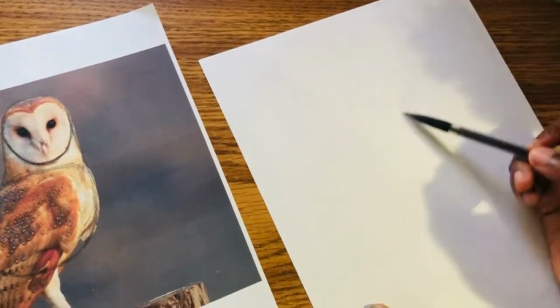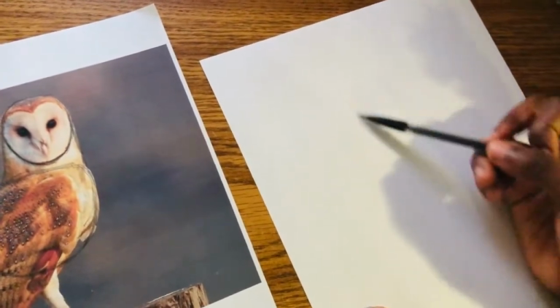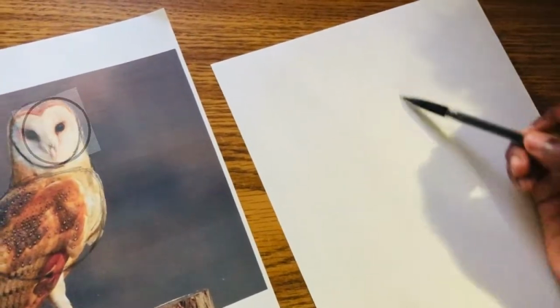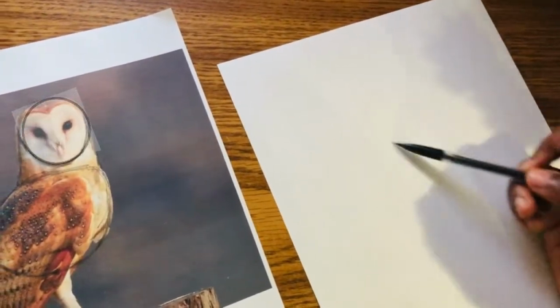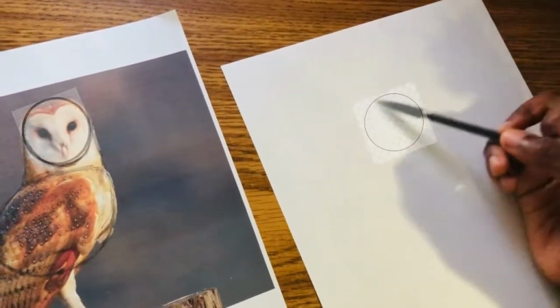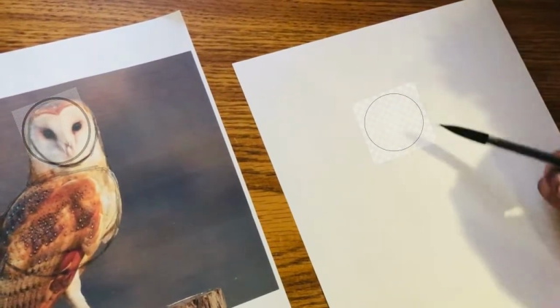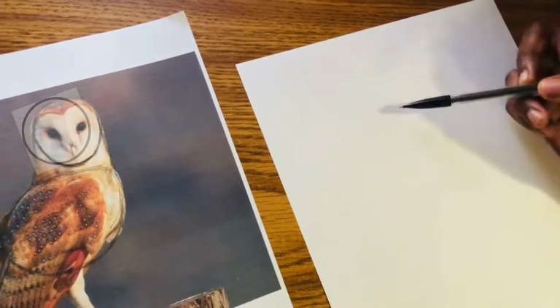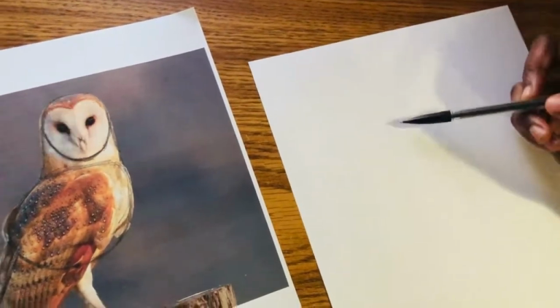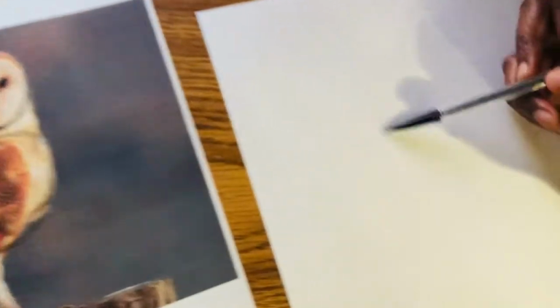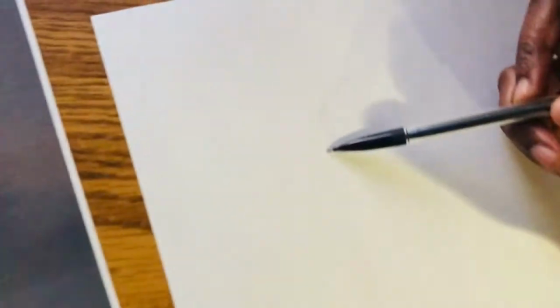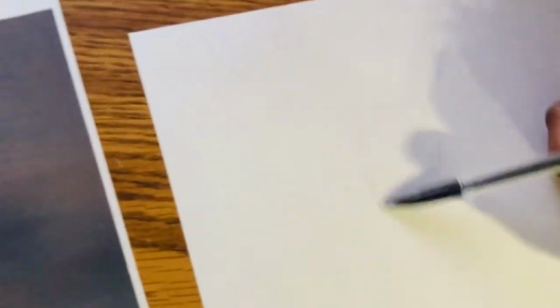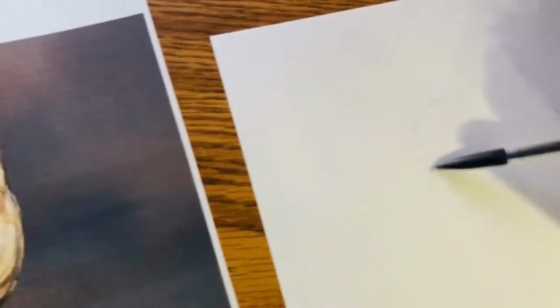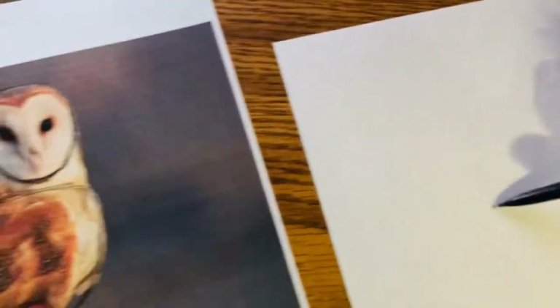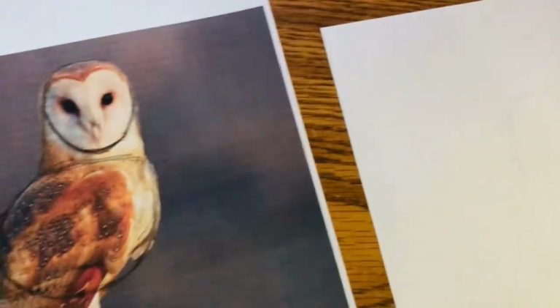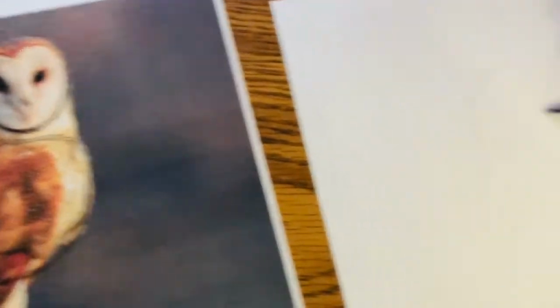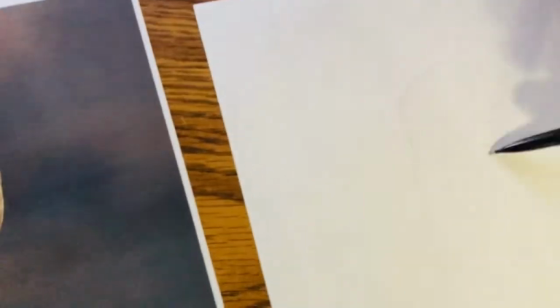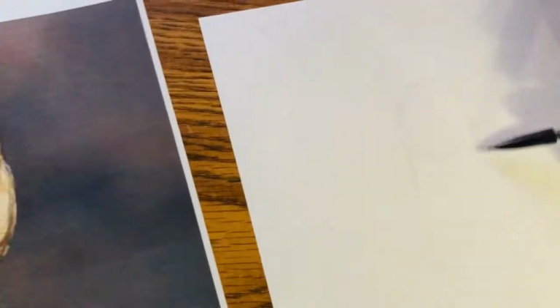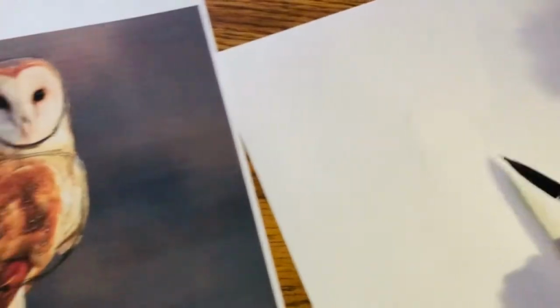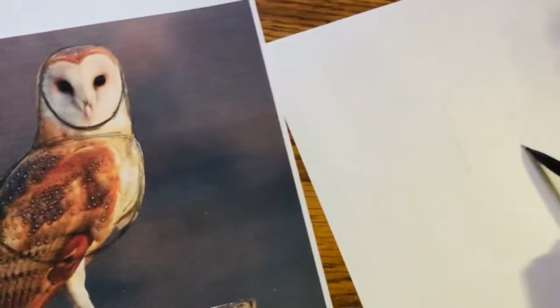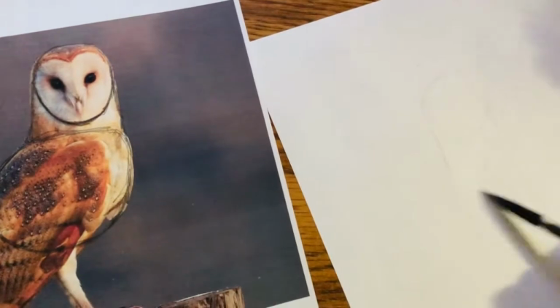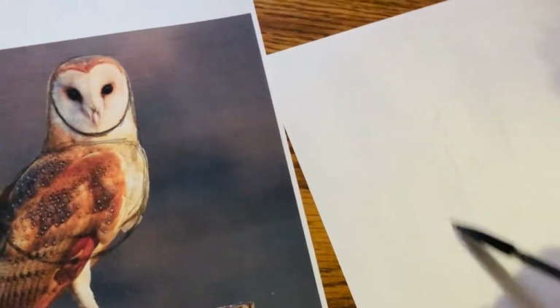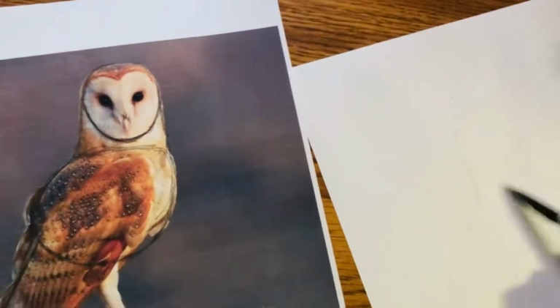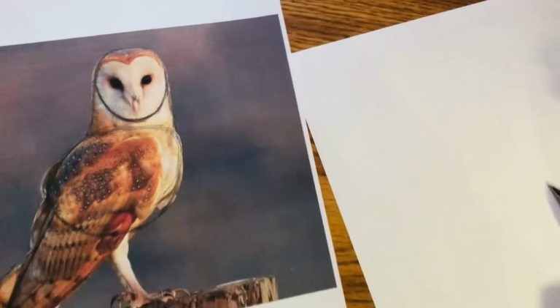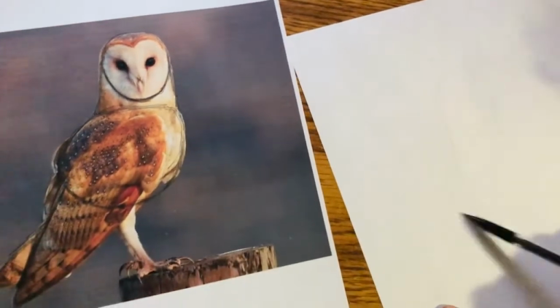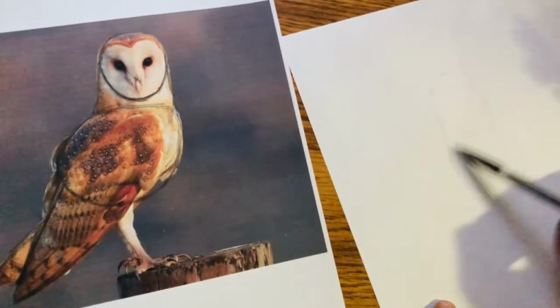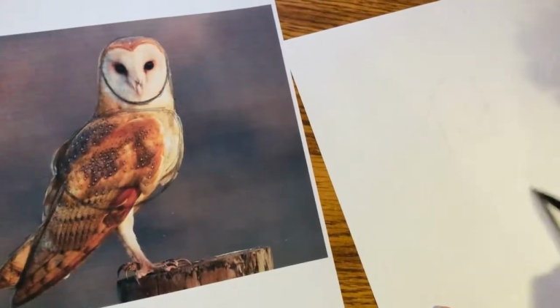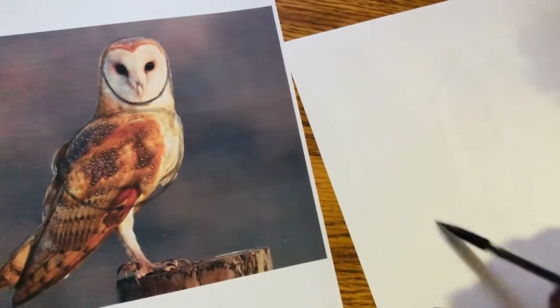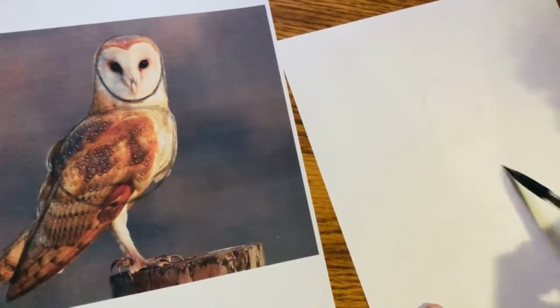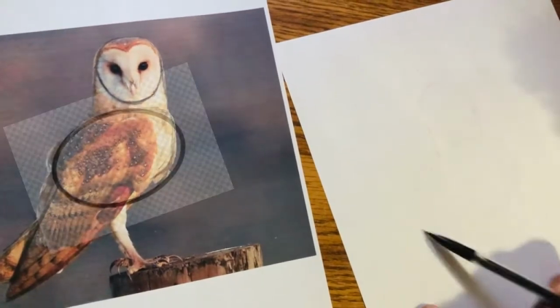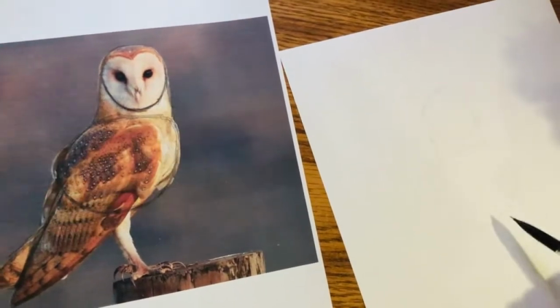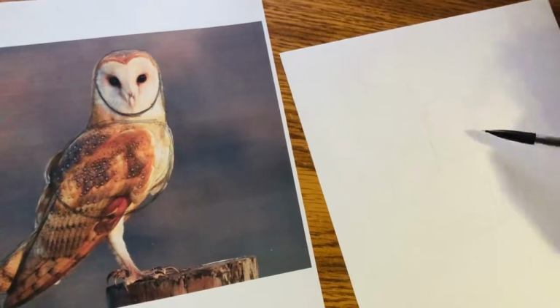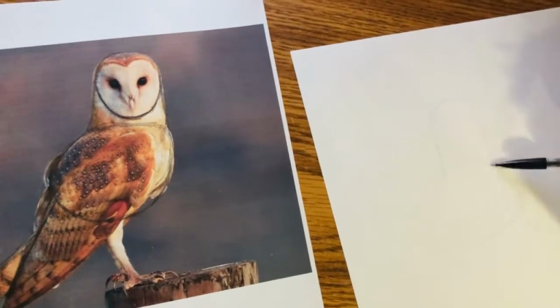So first, on the paper, I'm starting out with a circle. And for the neck, it's kind of like a square. So yeah, please follow along and keep watching this video. And for the body, draw a big oval.